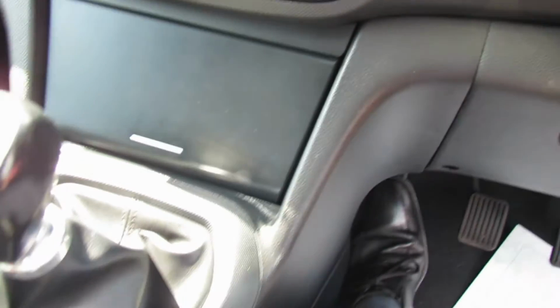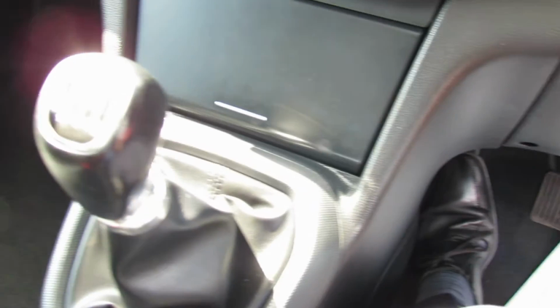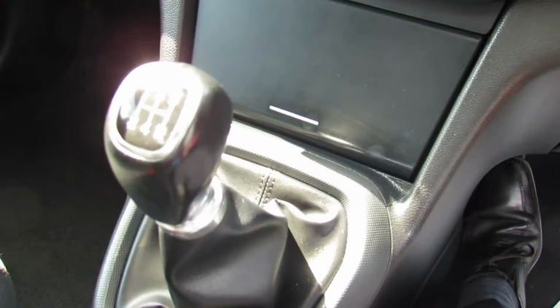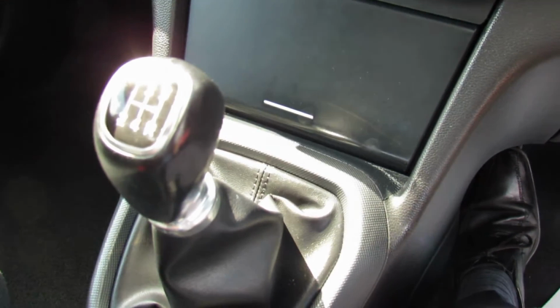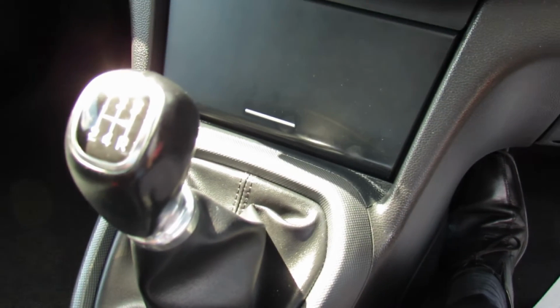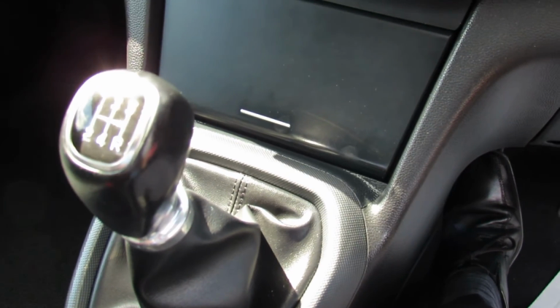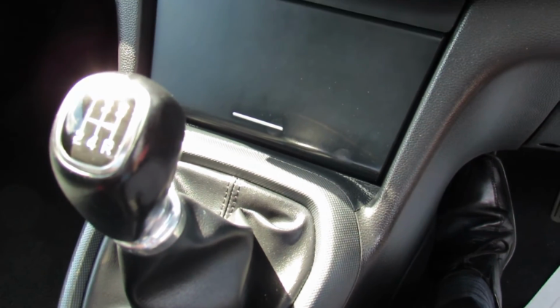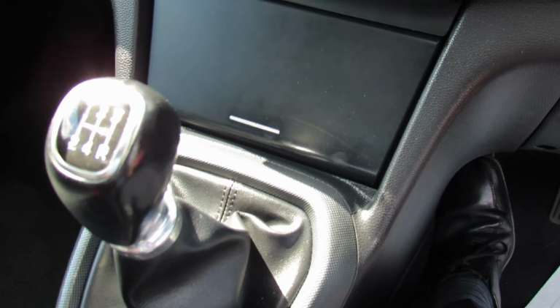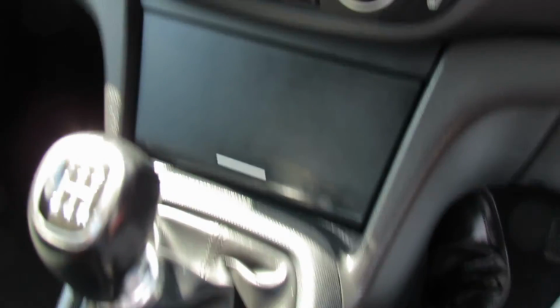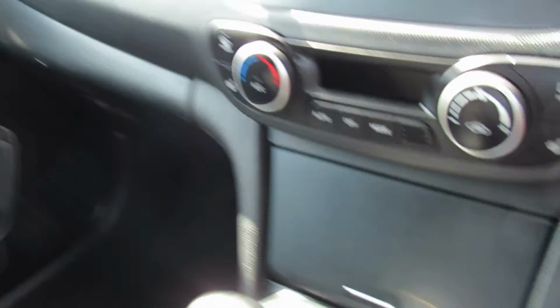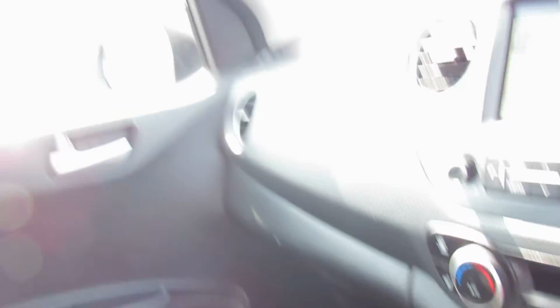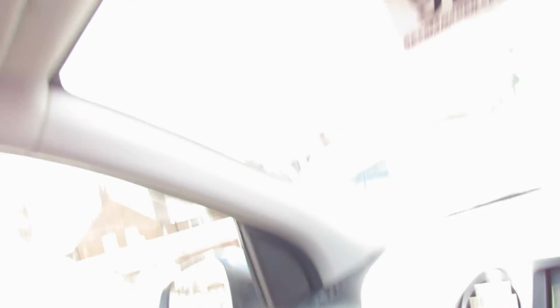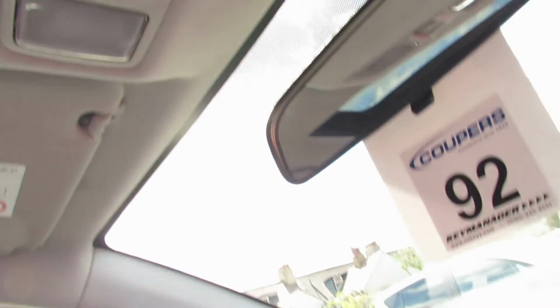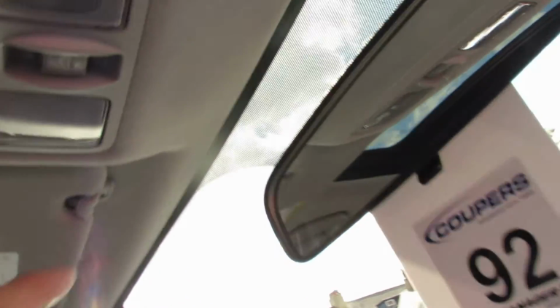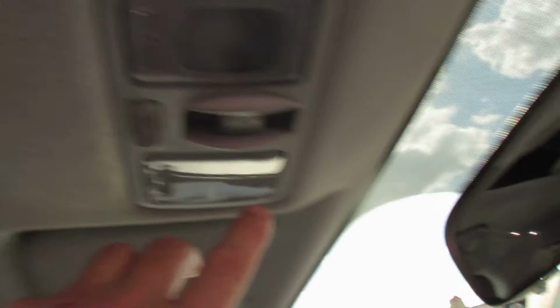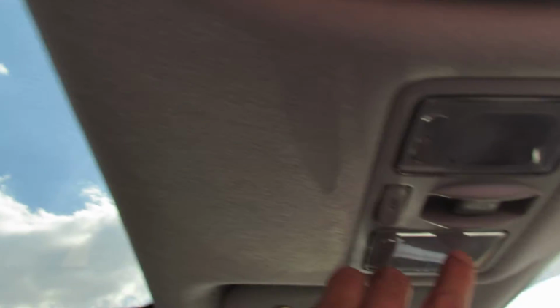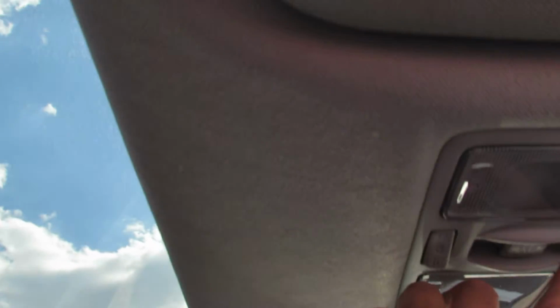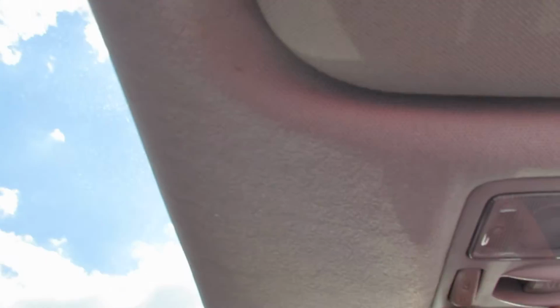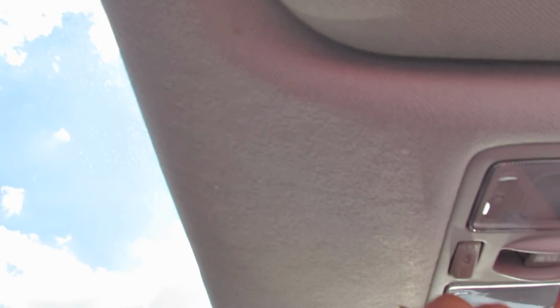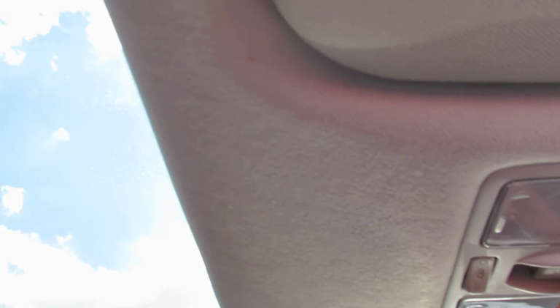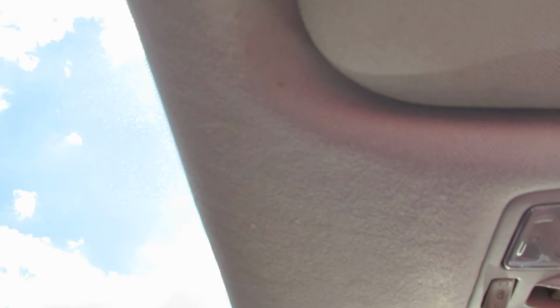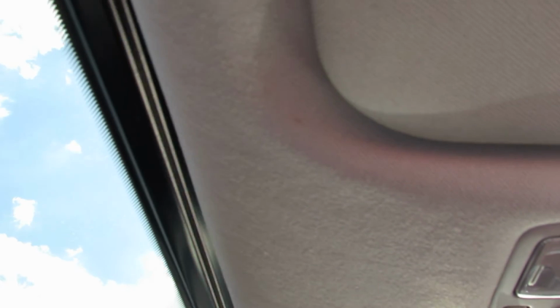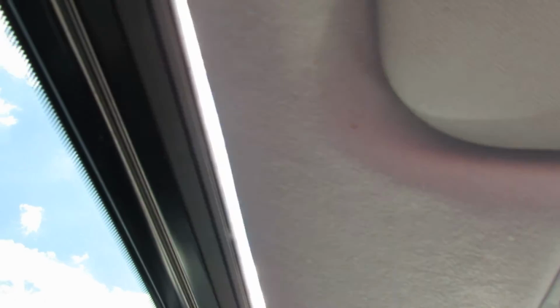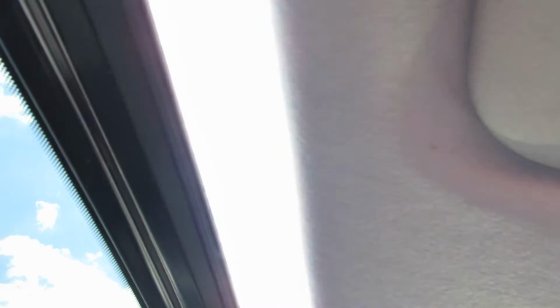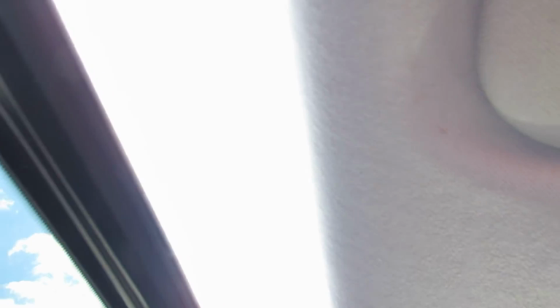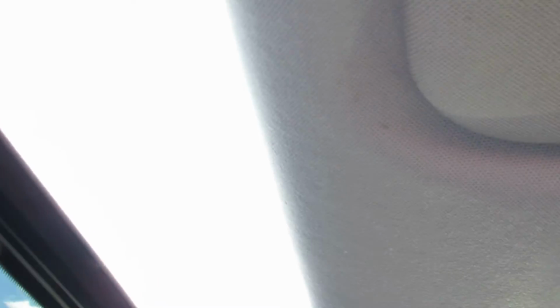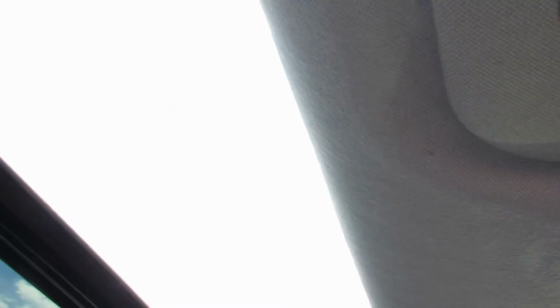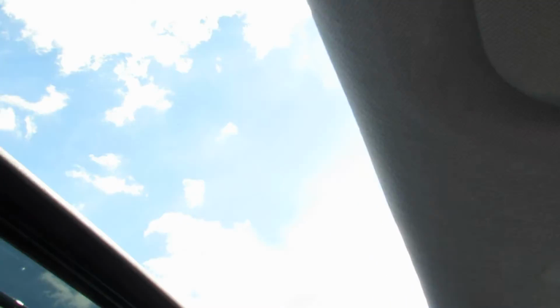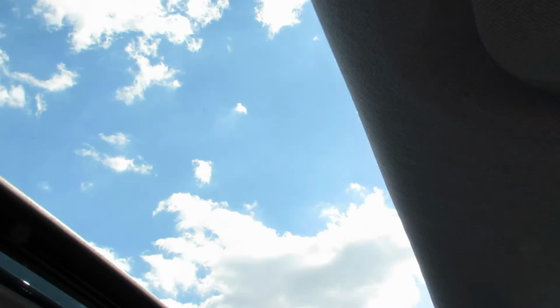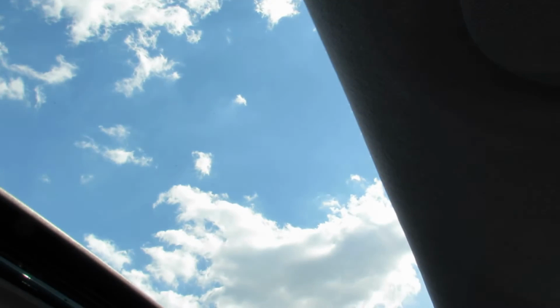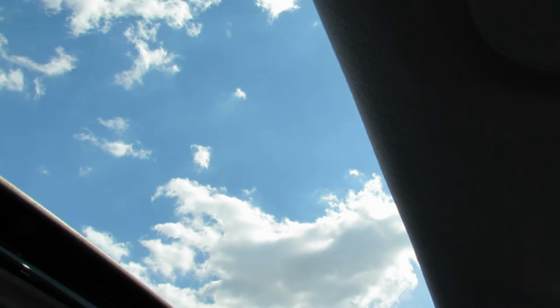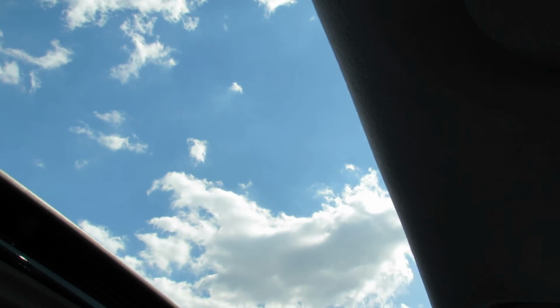It's a standard five-speed gearbox. The other really nice thing, especially in summer, is that we have an electric sunroof. Let's just open her up and you can see what she's all about - you can let in the fresh air.